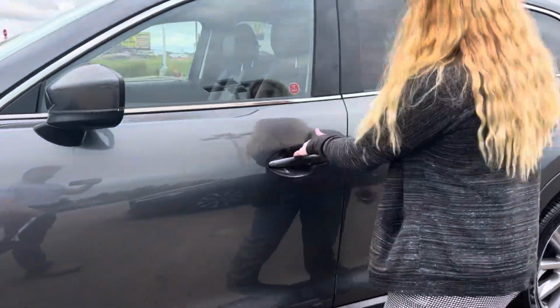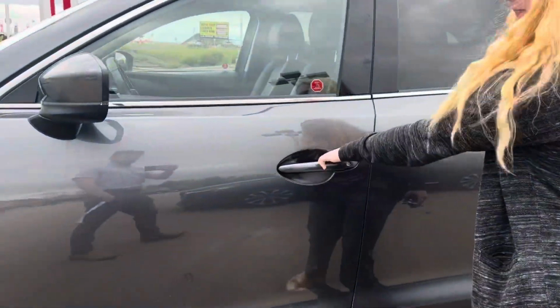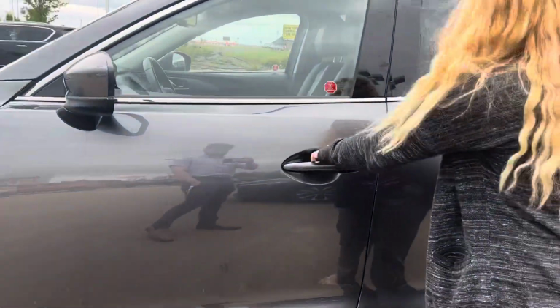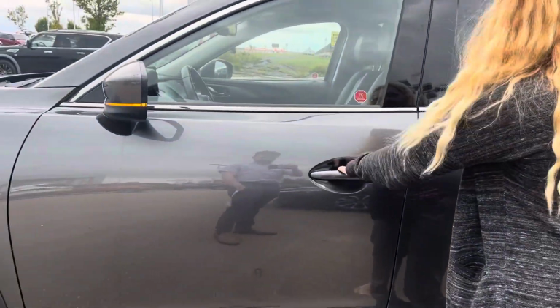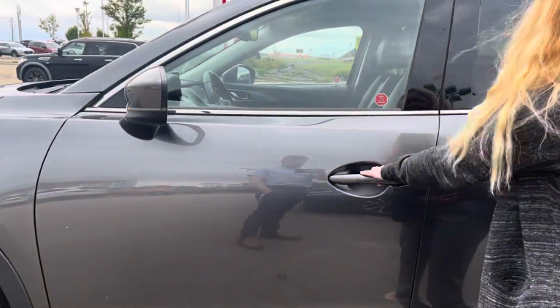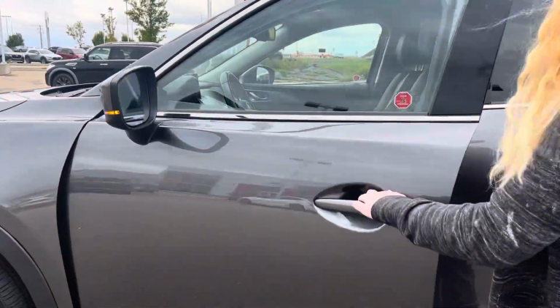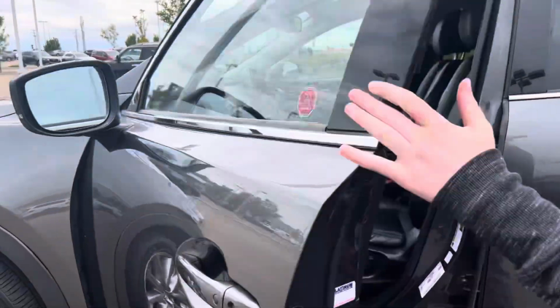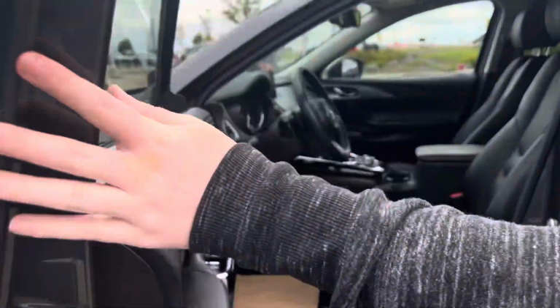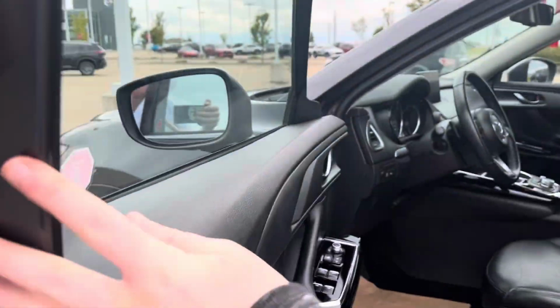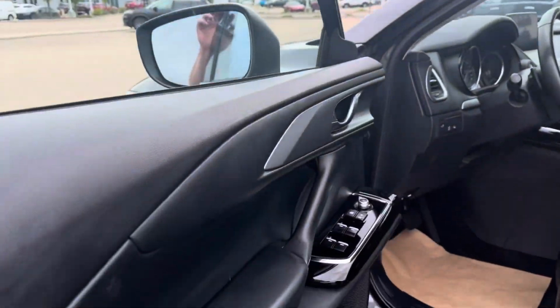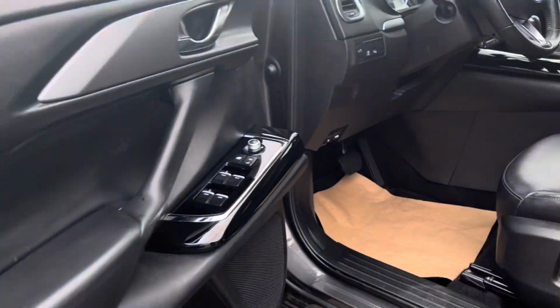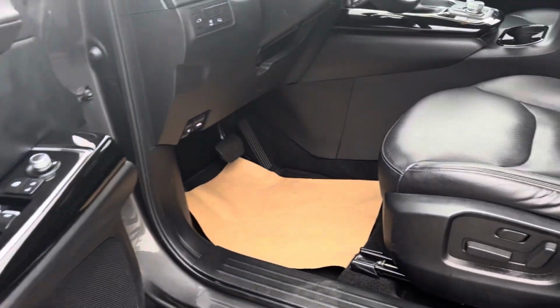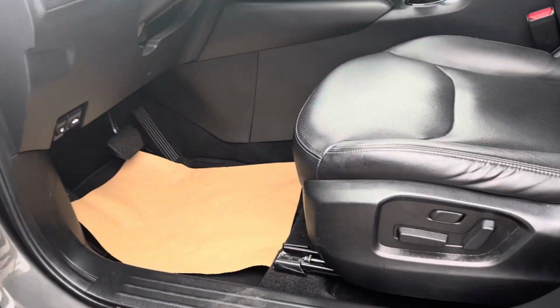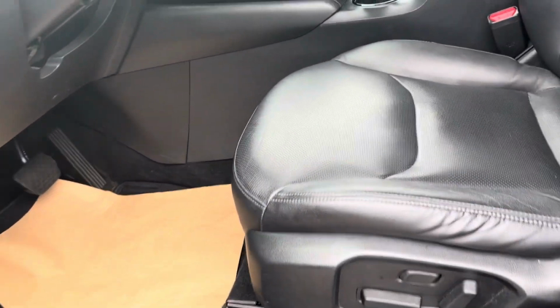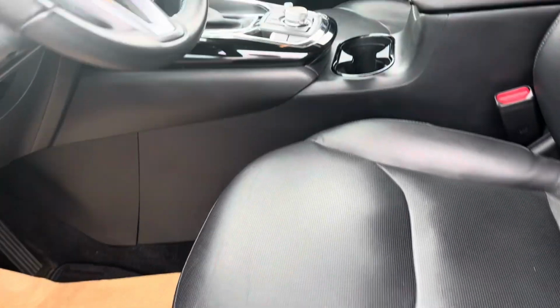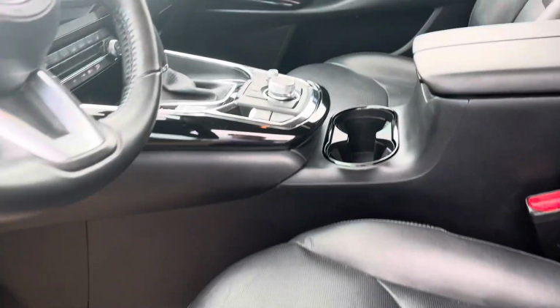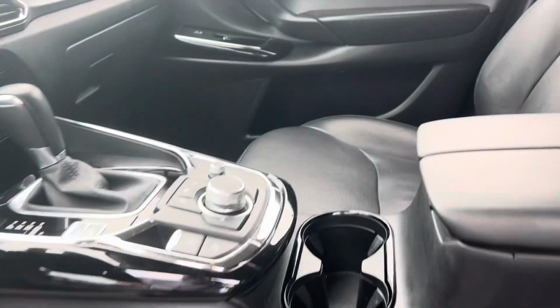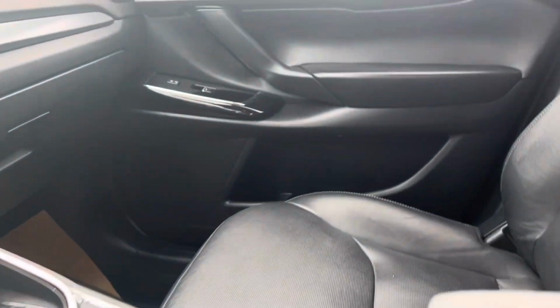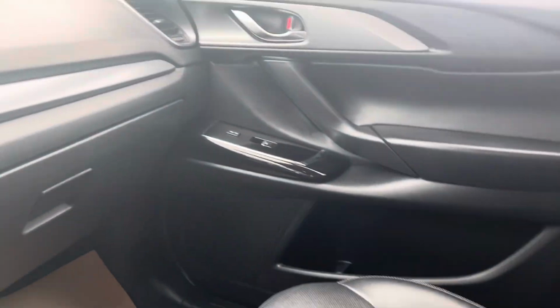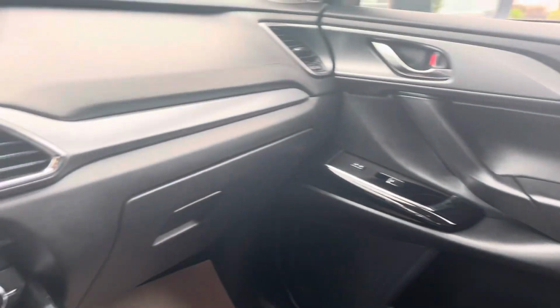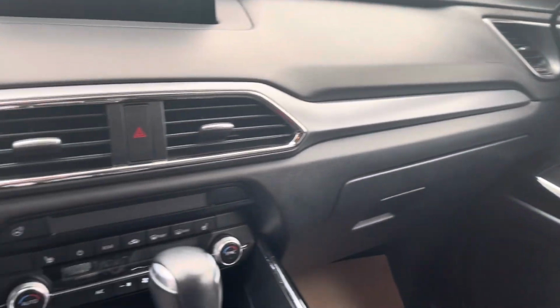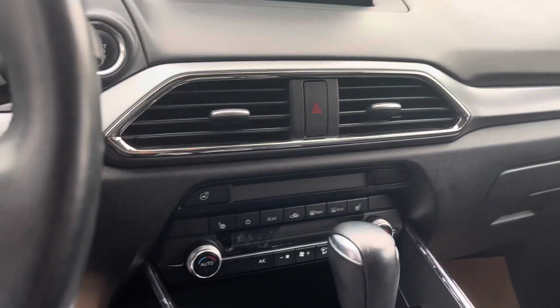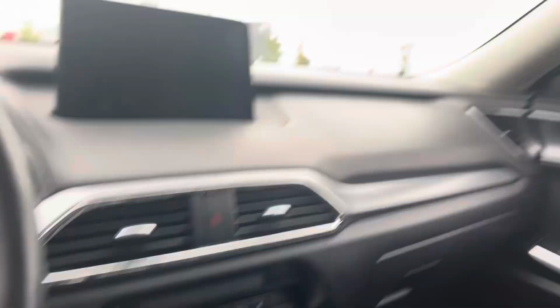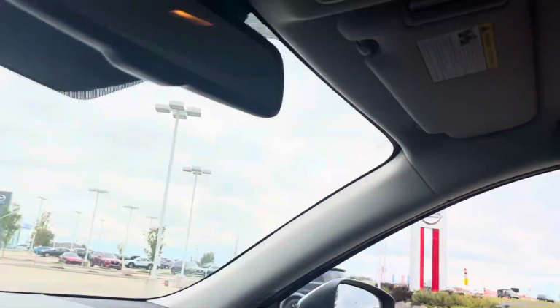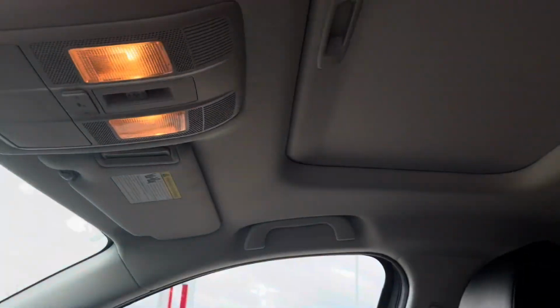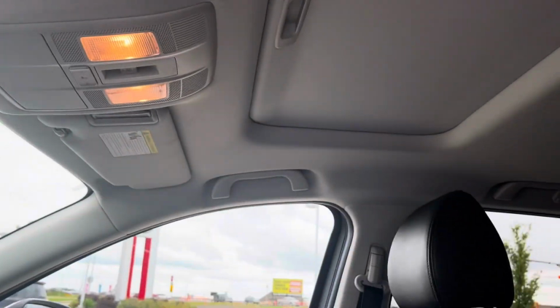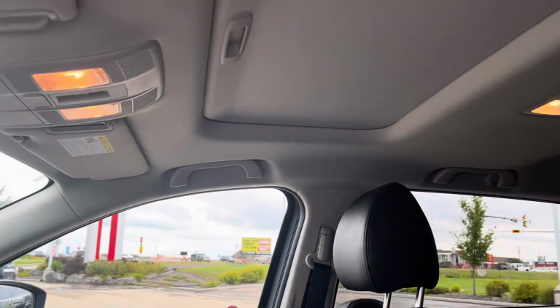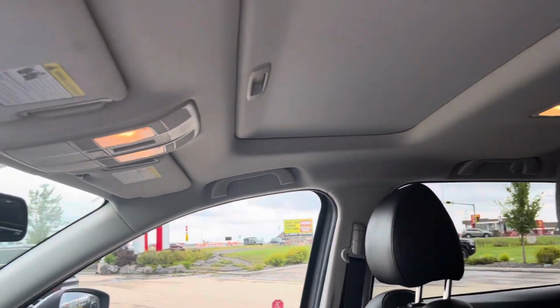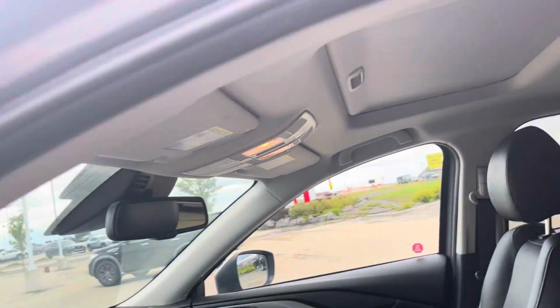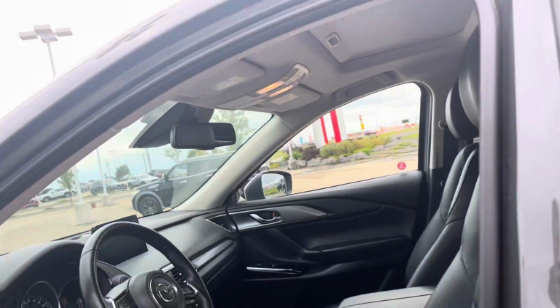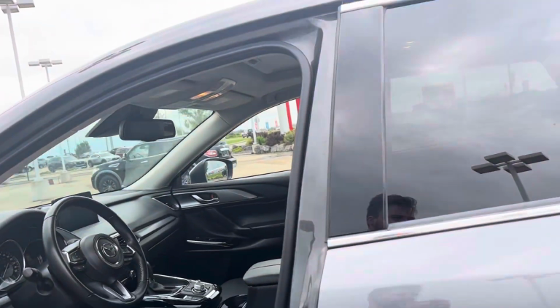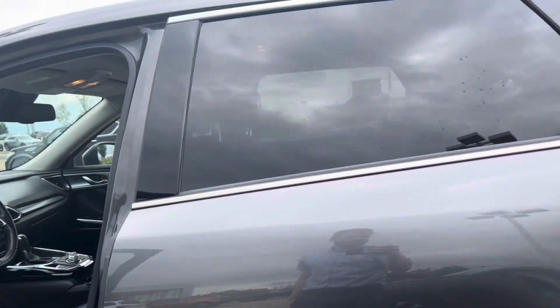It has keyless entry upon entering the vehicle, motorized seats, power windows, power locks, heated seats, heated steering wheel, cruise control — got all of those — and a sunroof as well. Lots of options there.